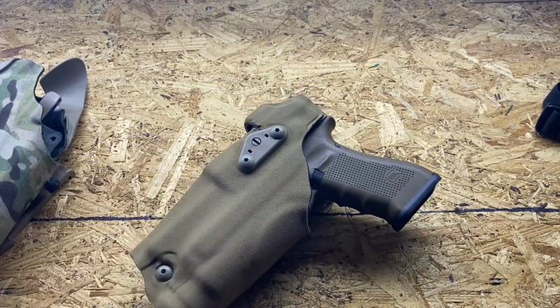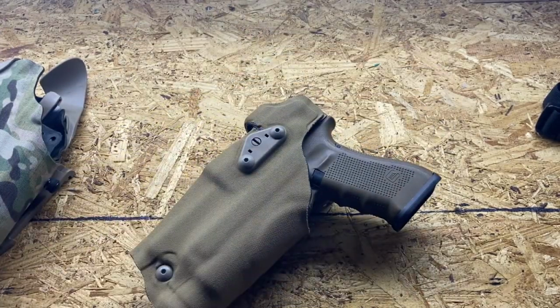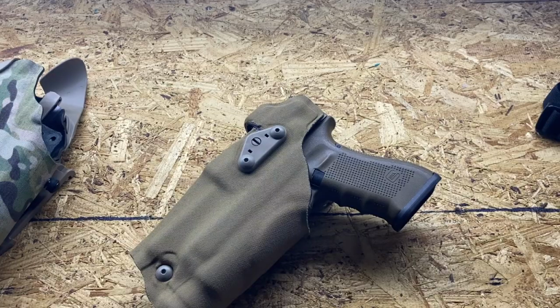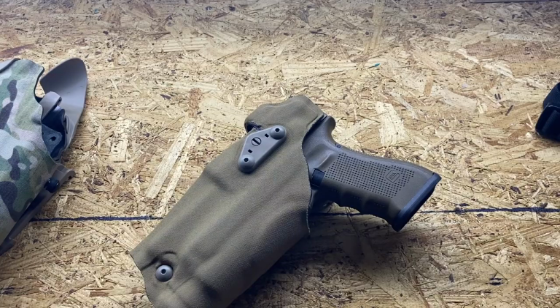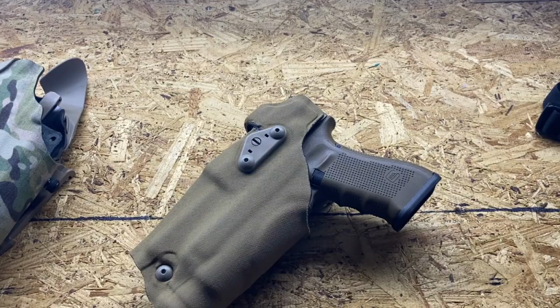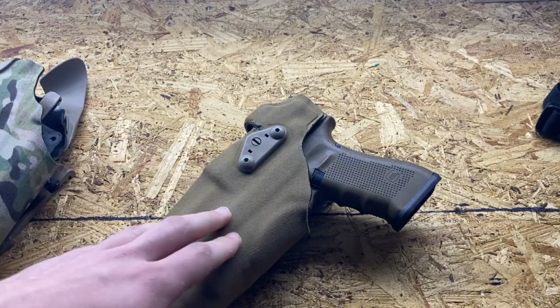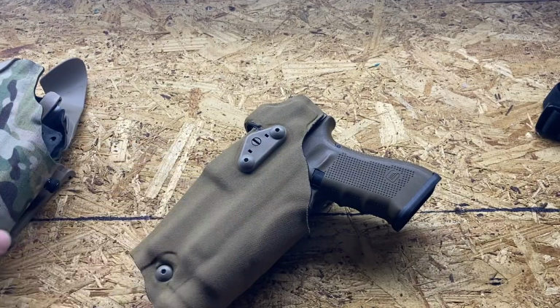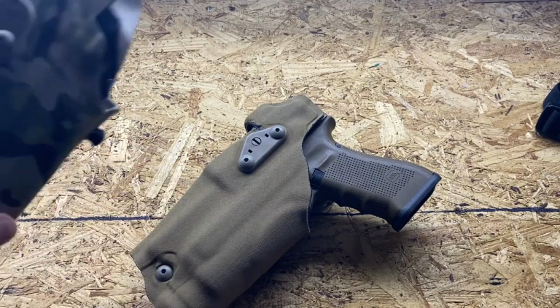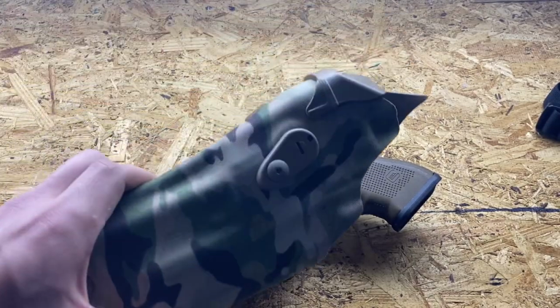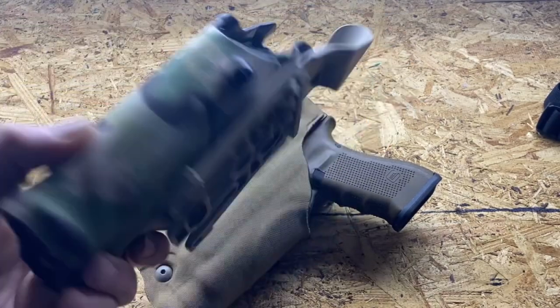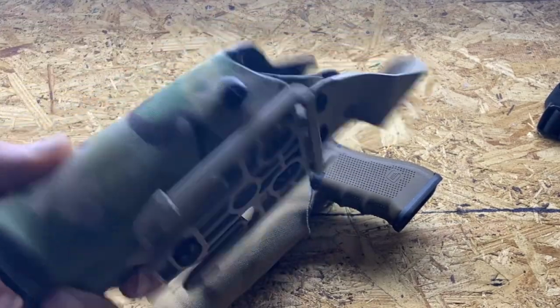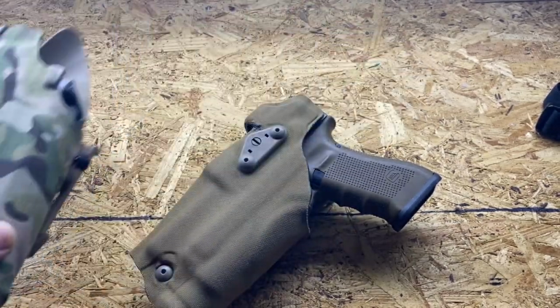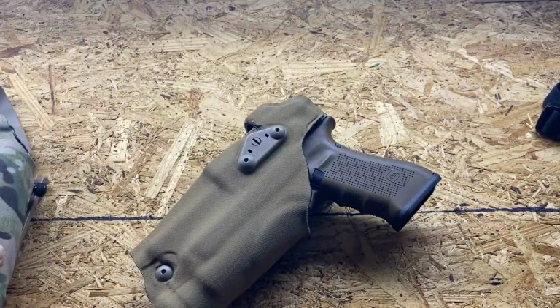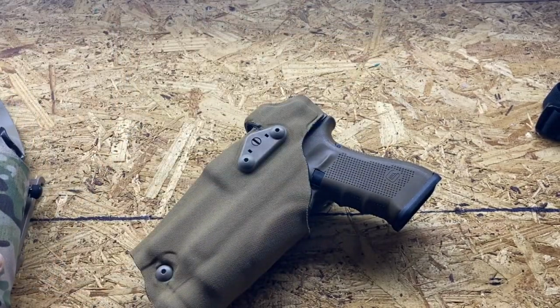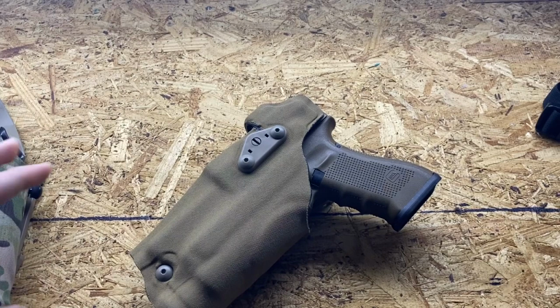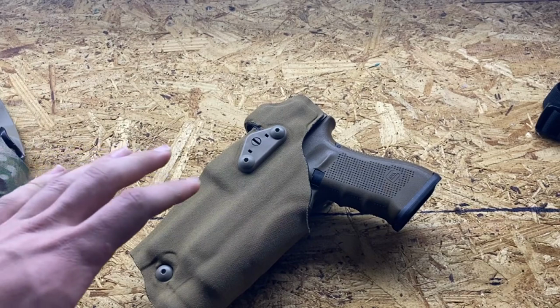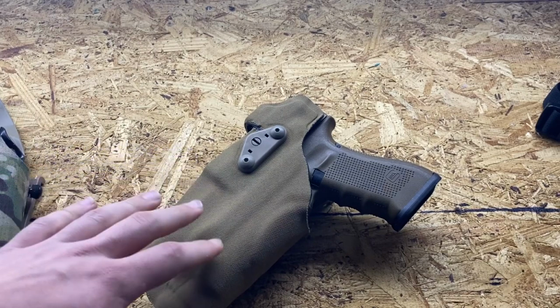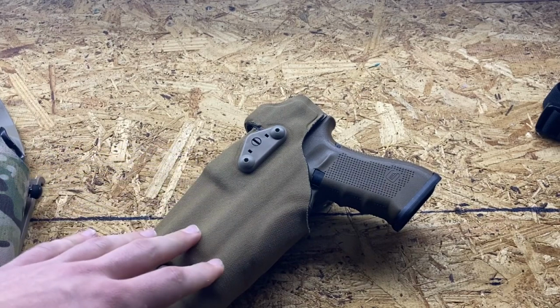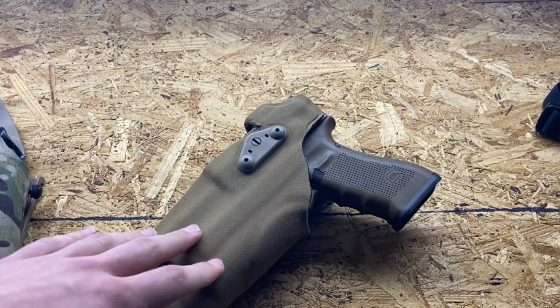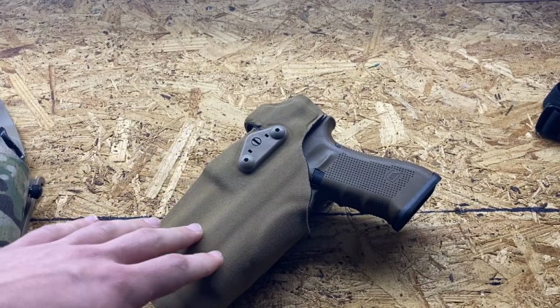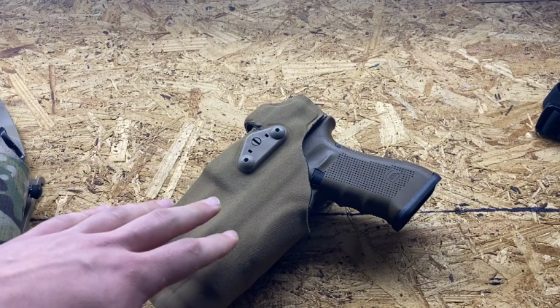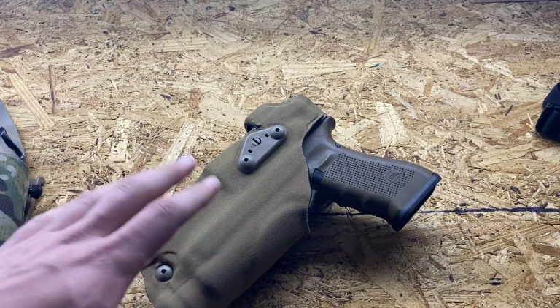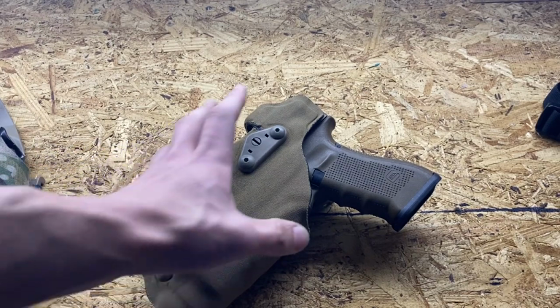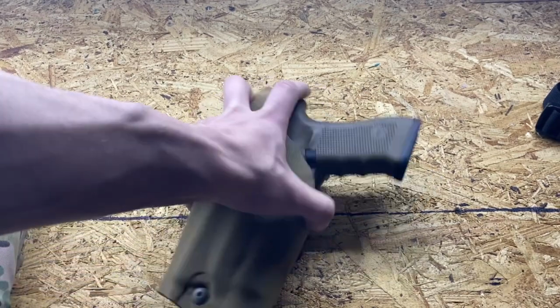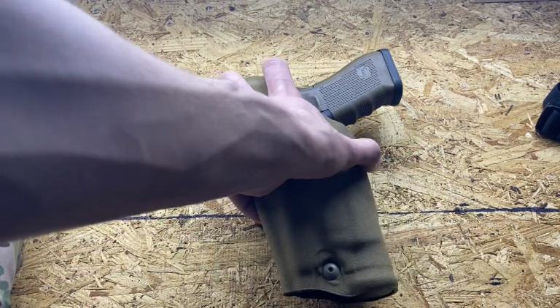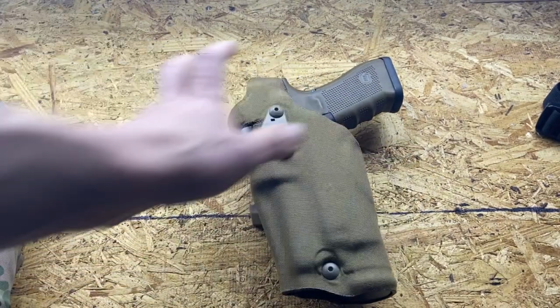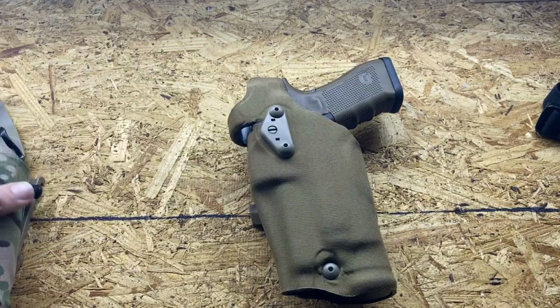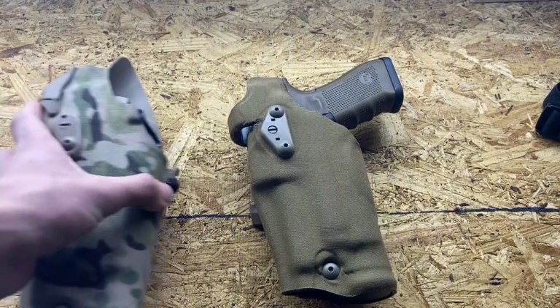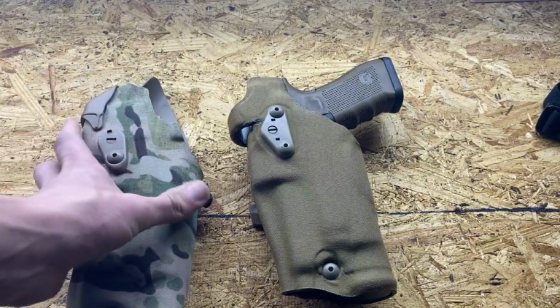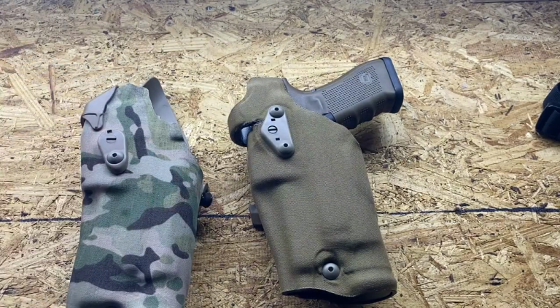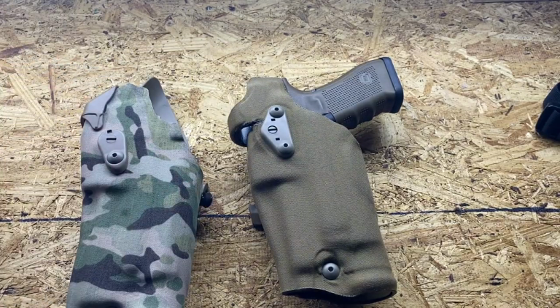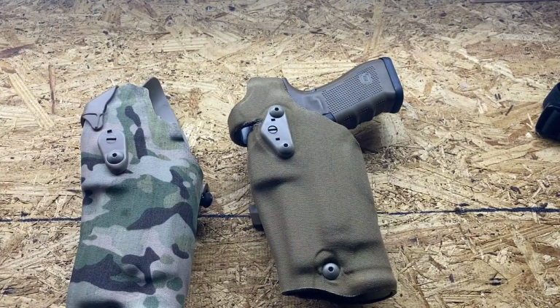Personally, I'd recommend the DO. I don't like the RDS at all and I'm probably going to end up selling it.